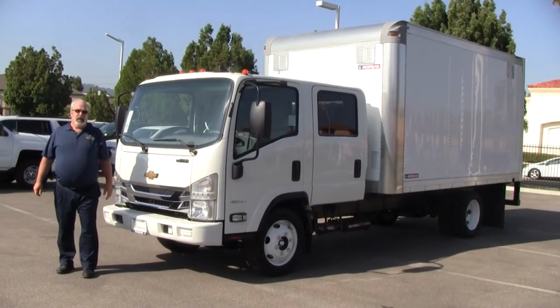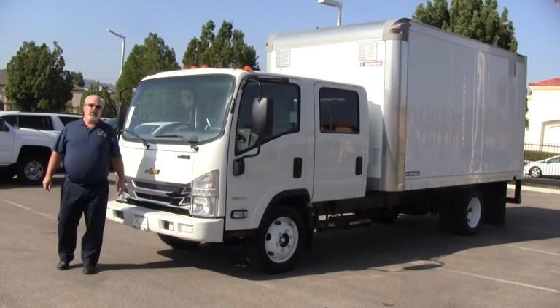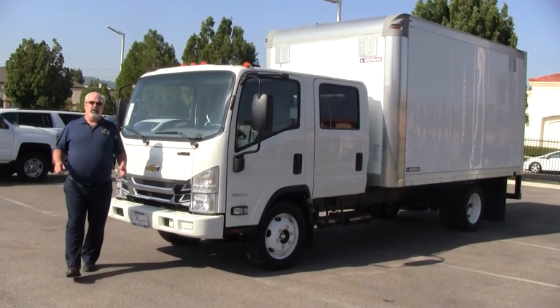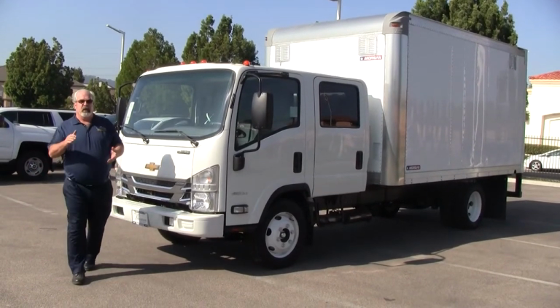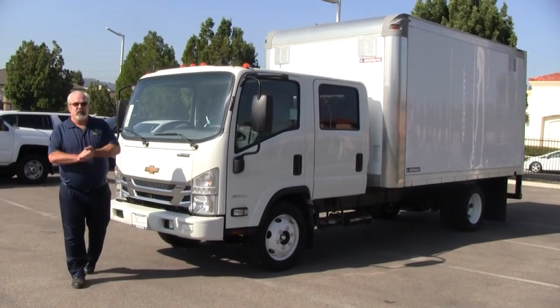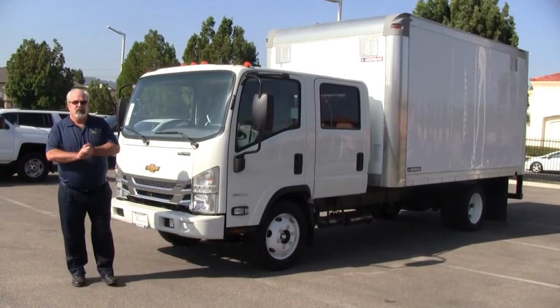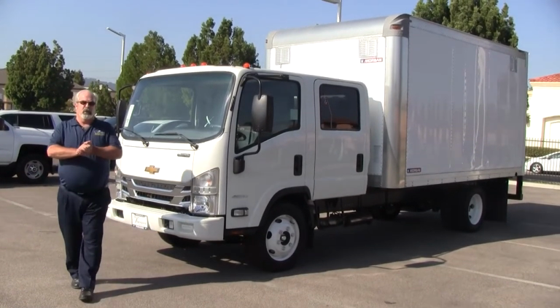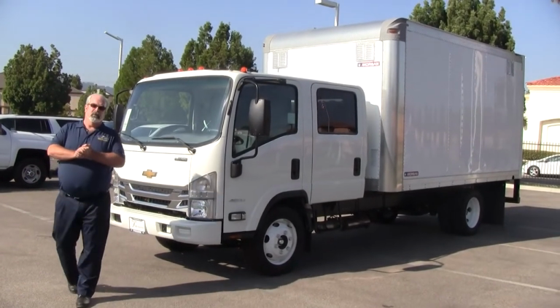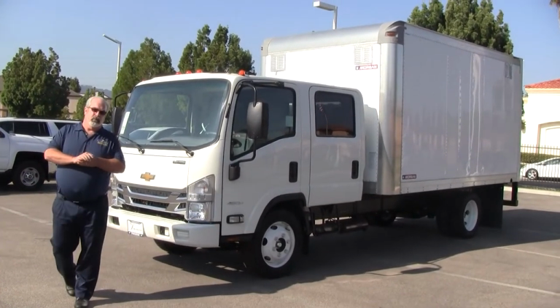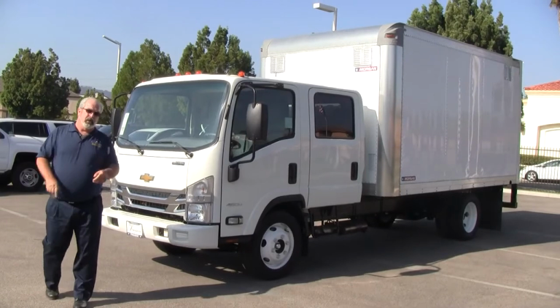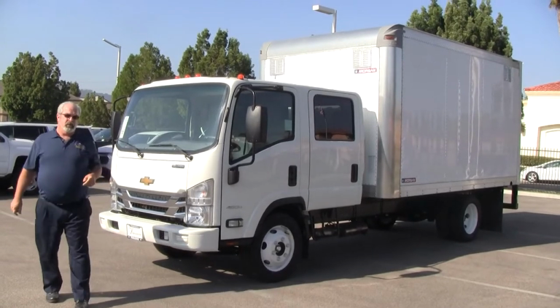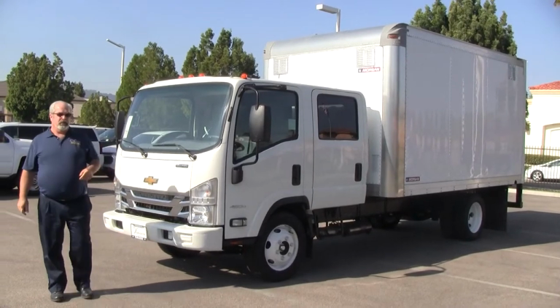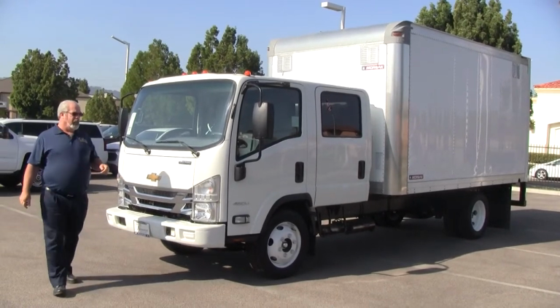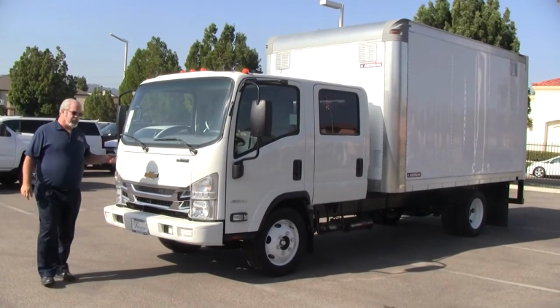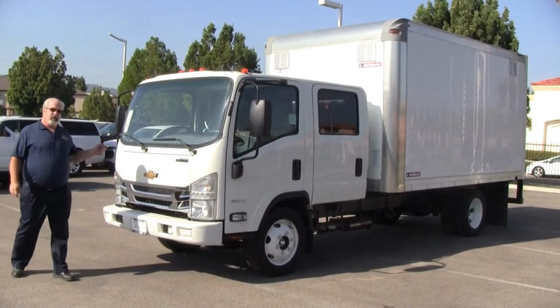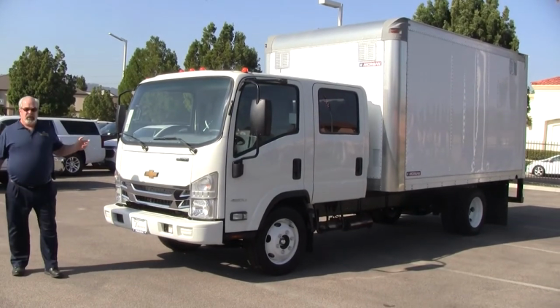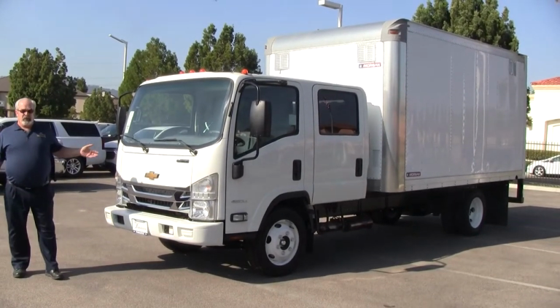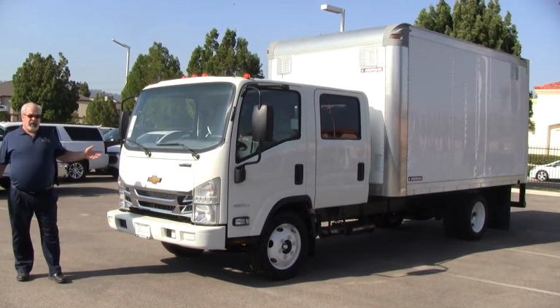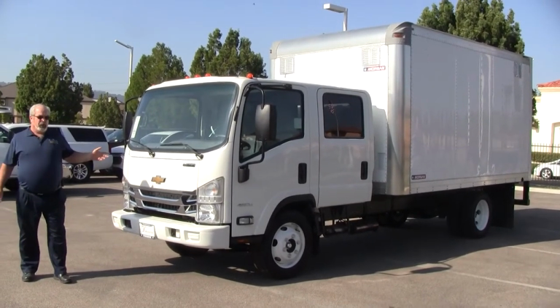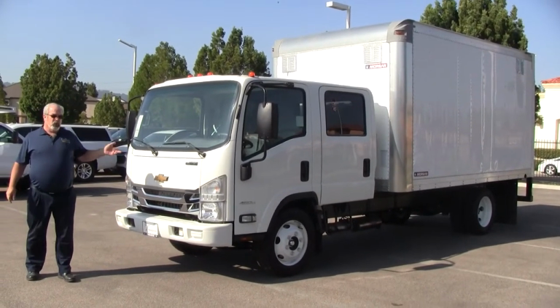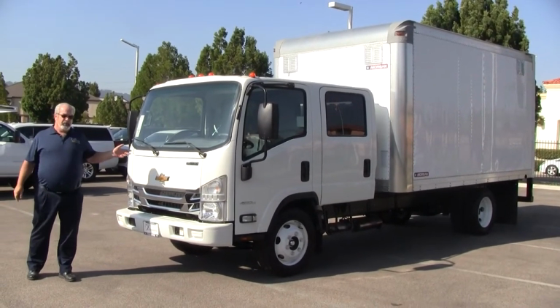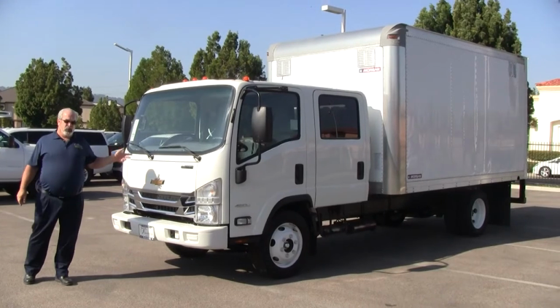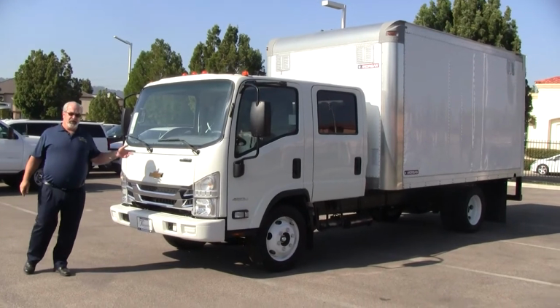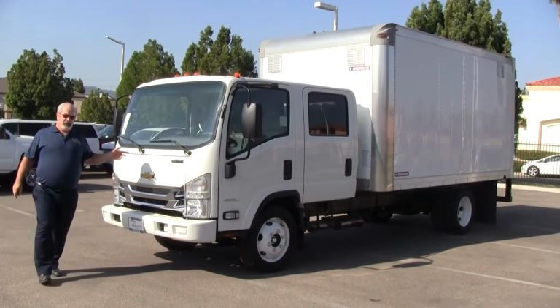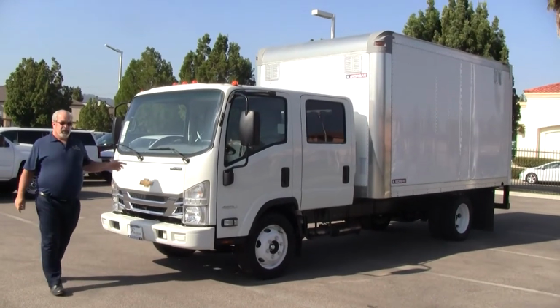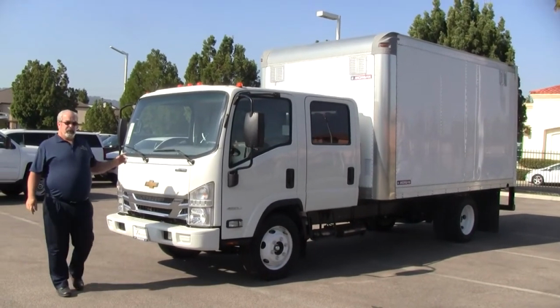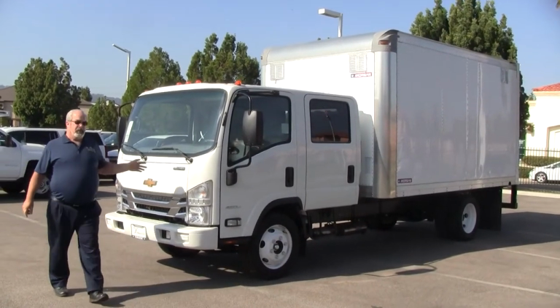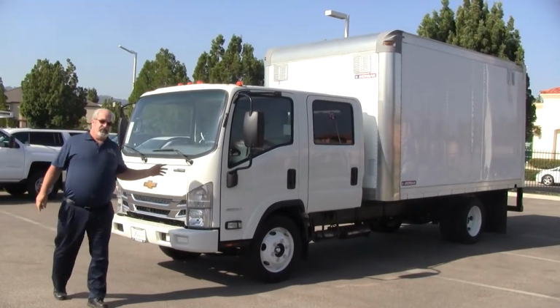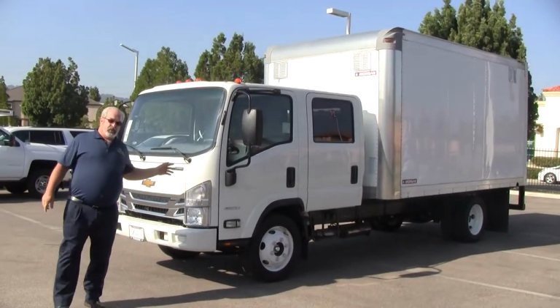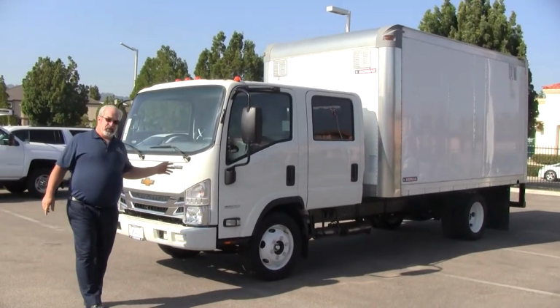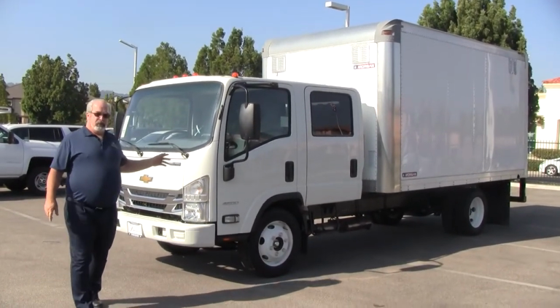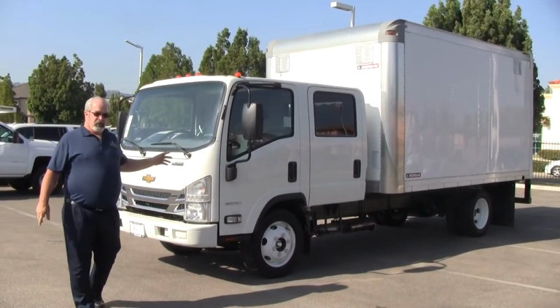How you doing? Rich McGrath here from Paradise Chevrolet's Fleet and Commercial Department. What we're going to showcase here today is the 2018 Chevrolet Low Cap Ford Crew Cab 4500. That's a 14,500 pound GVW vehicle.